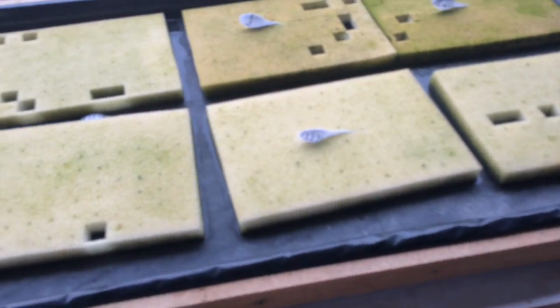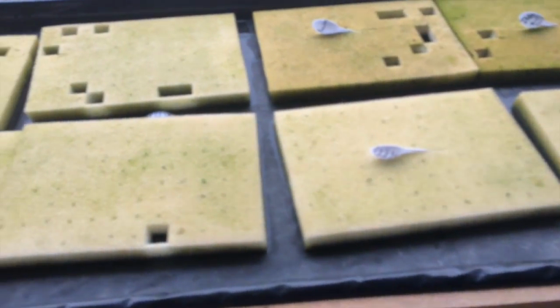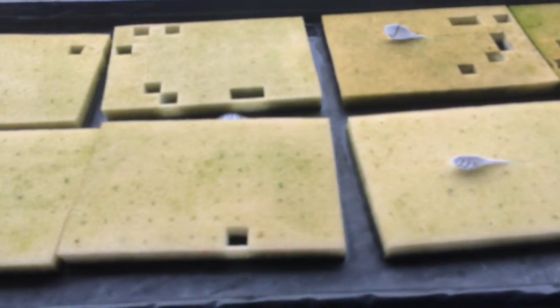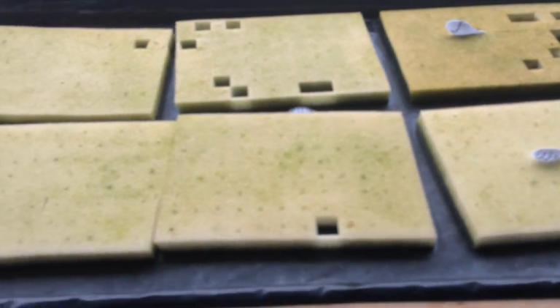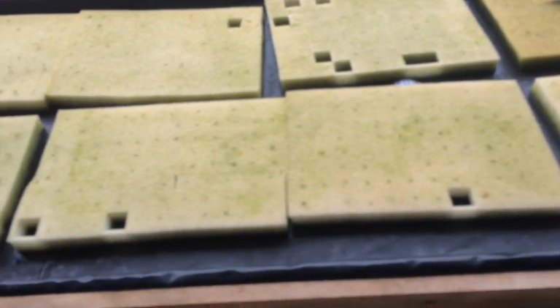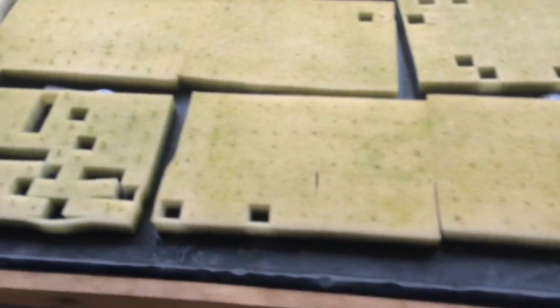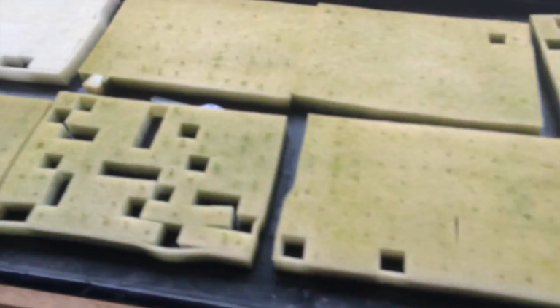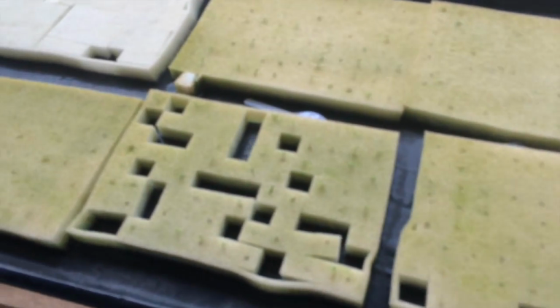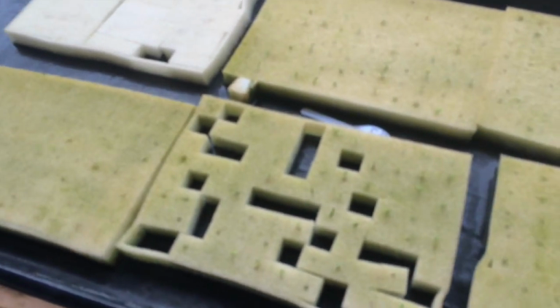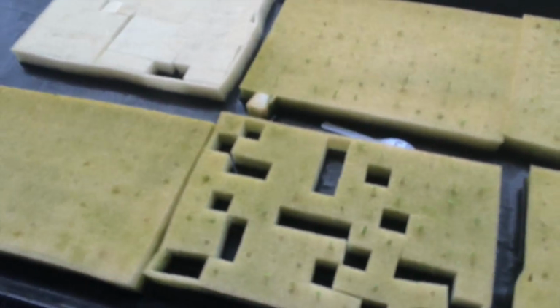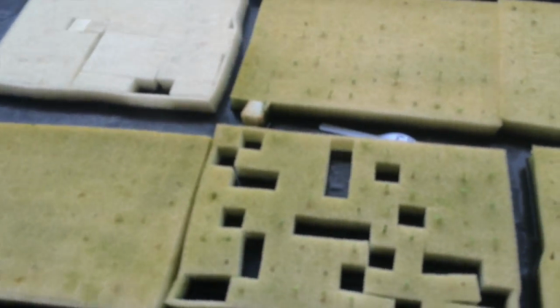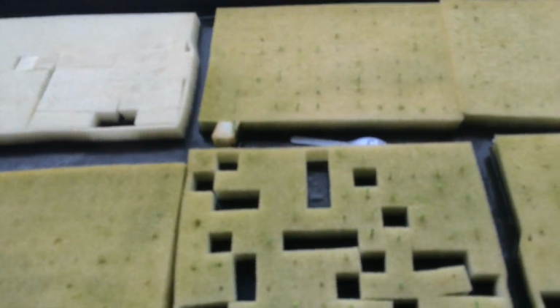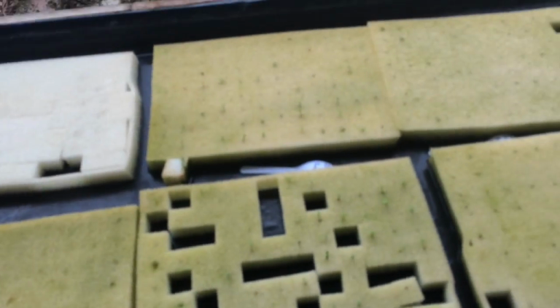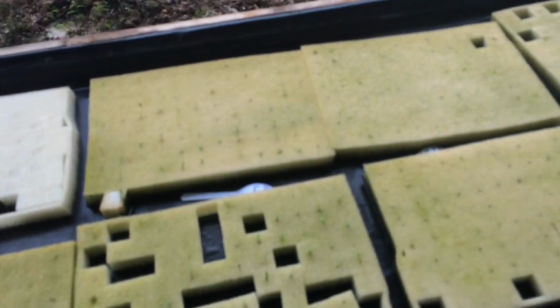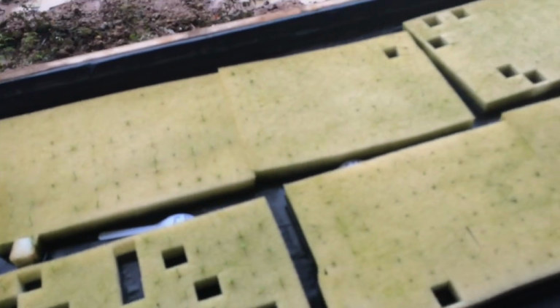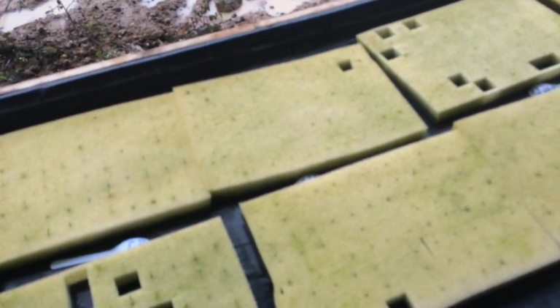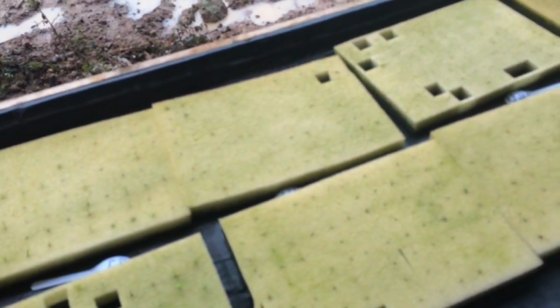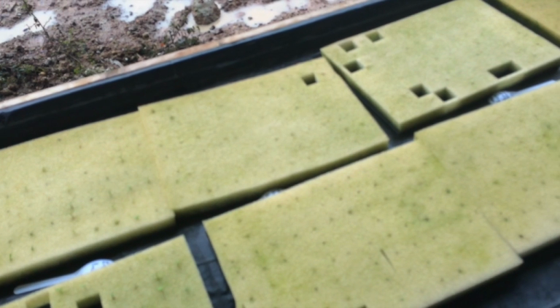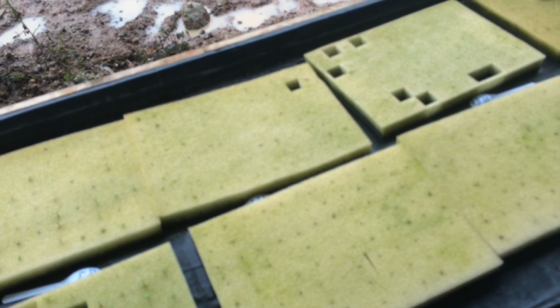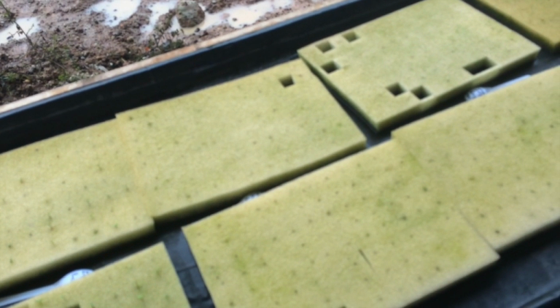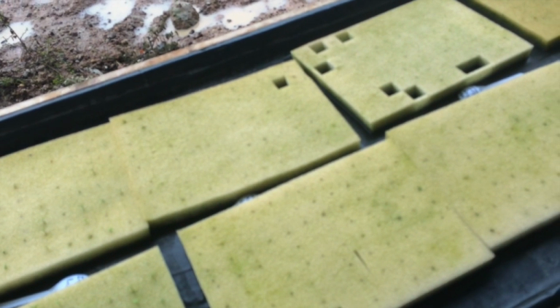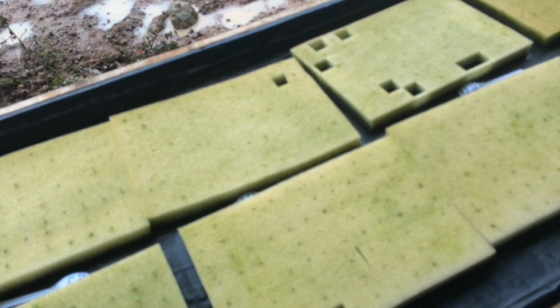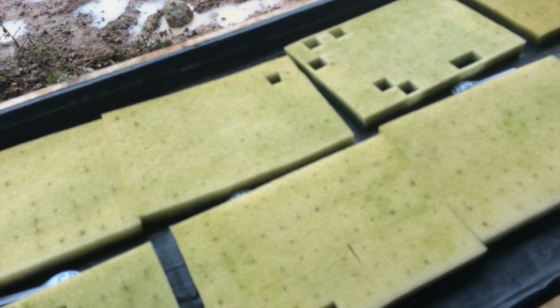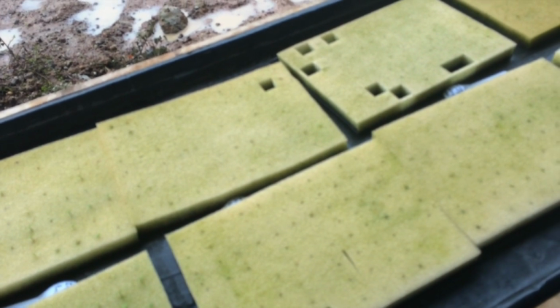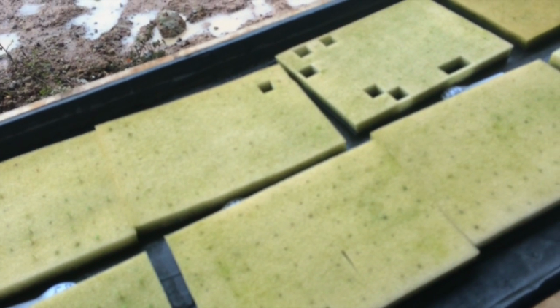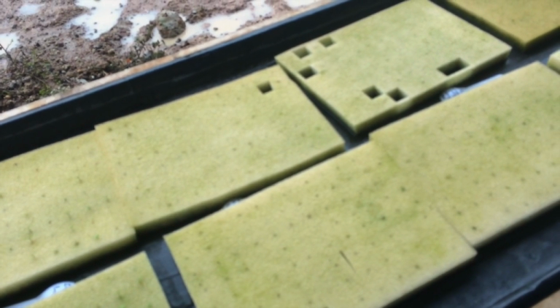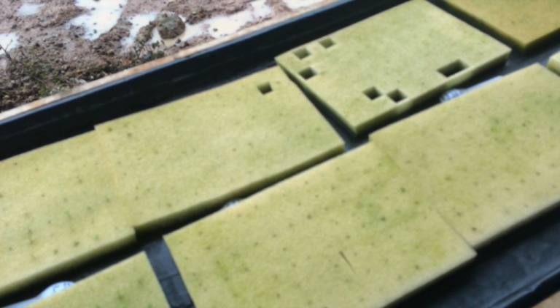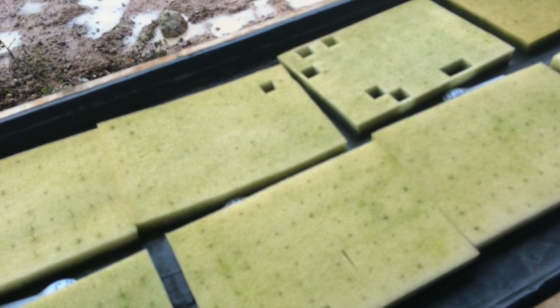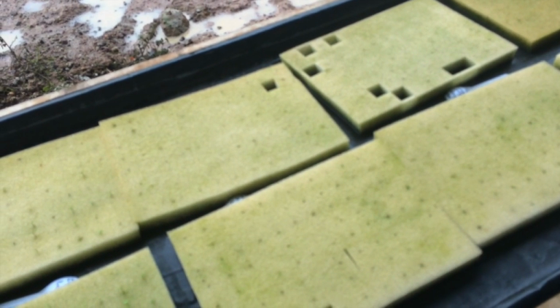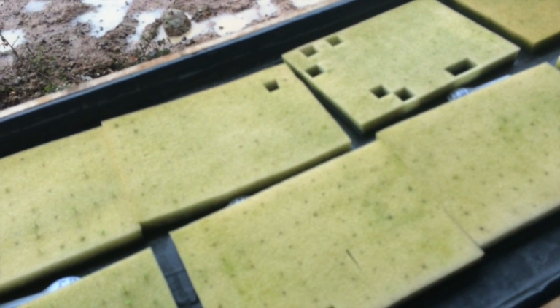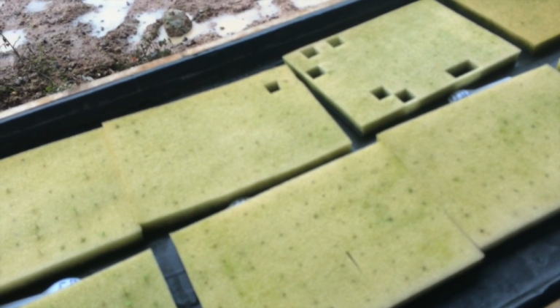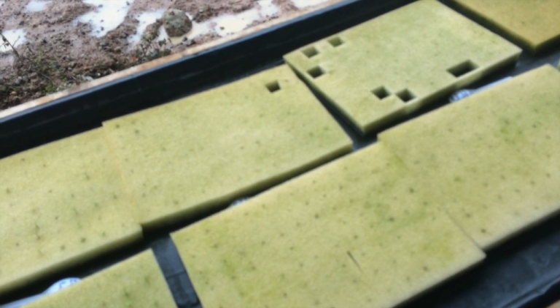I'm not interested in hearing about rockwool cubes and perlite — if you have specifically used these sponge cubes and can identify some tips that may be useful to me, please let me know. I bought 120,000 of these cubes so I kind of need to utilize them.